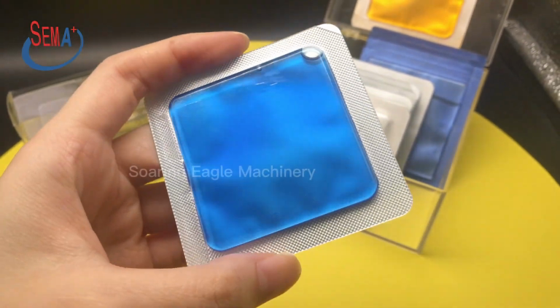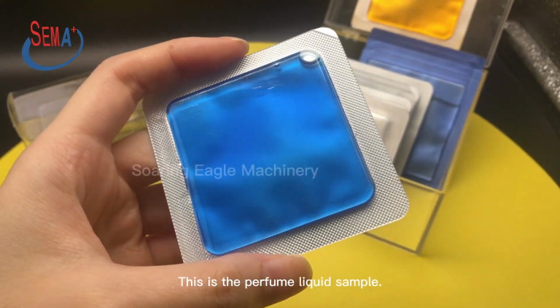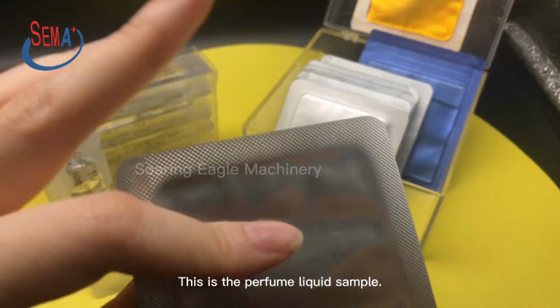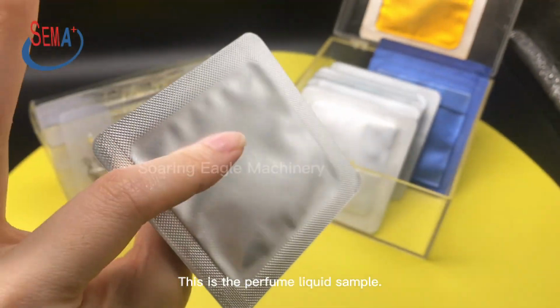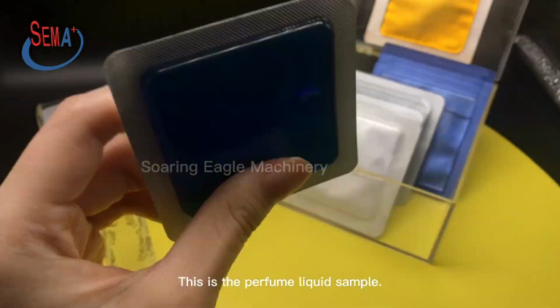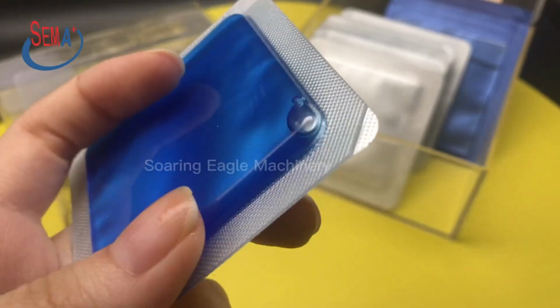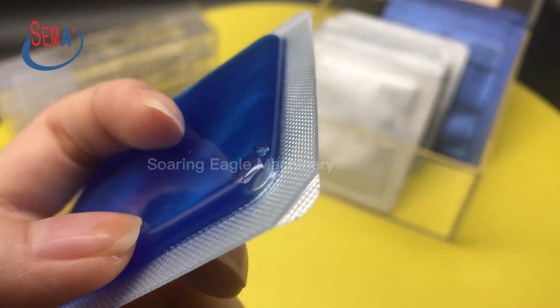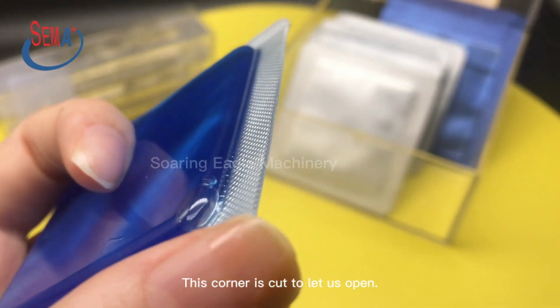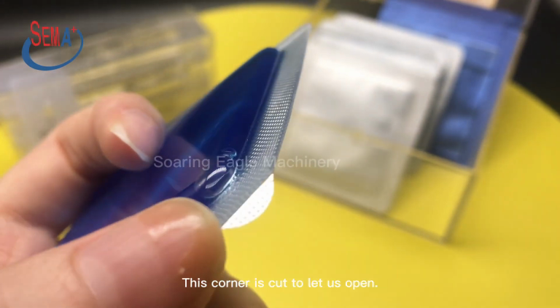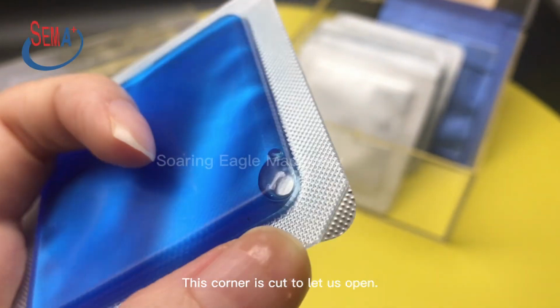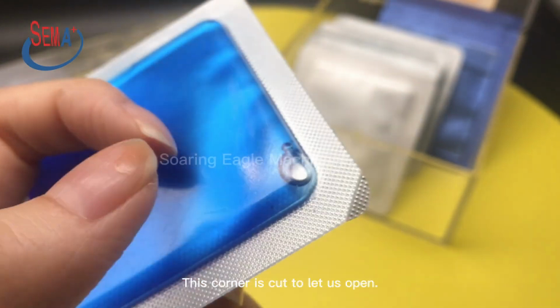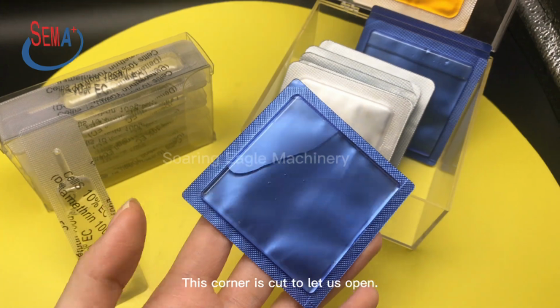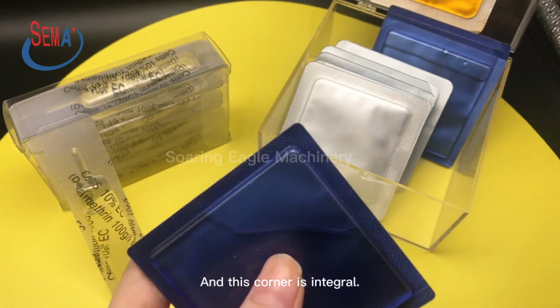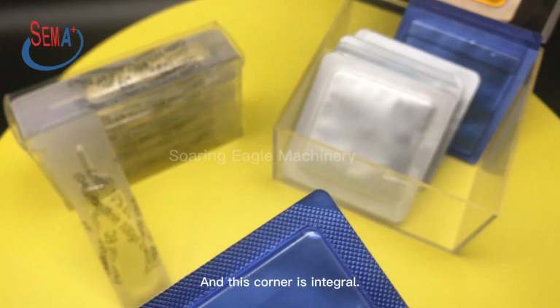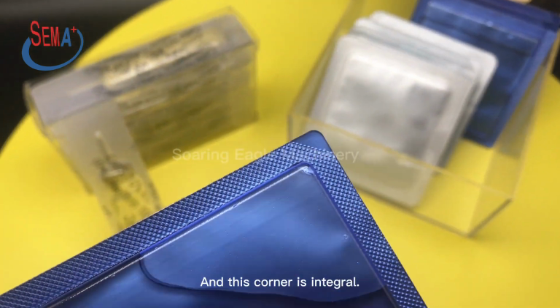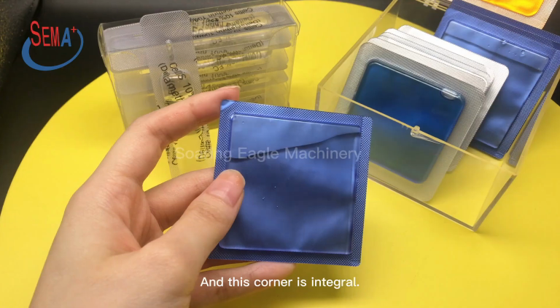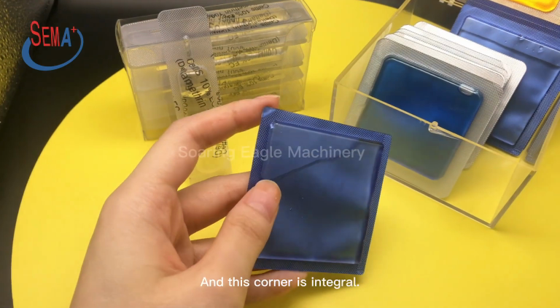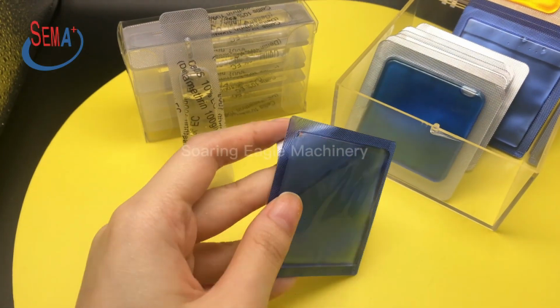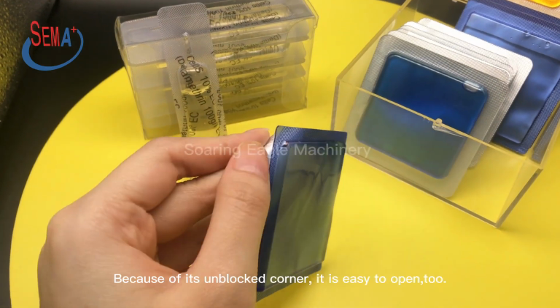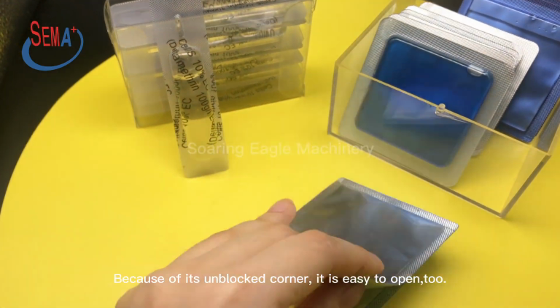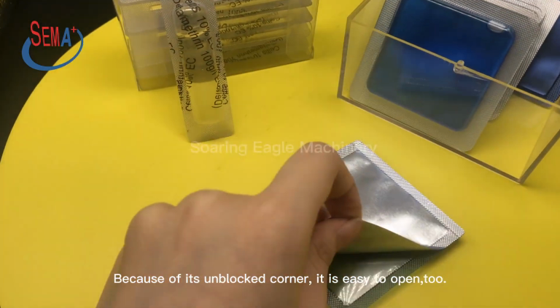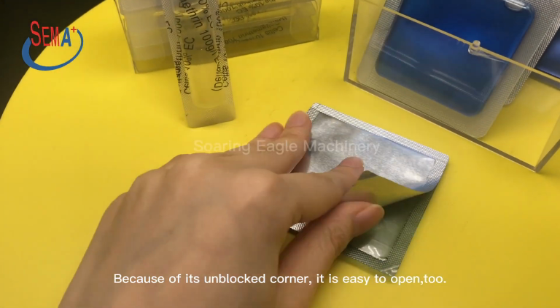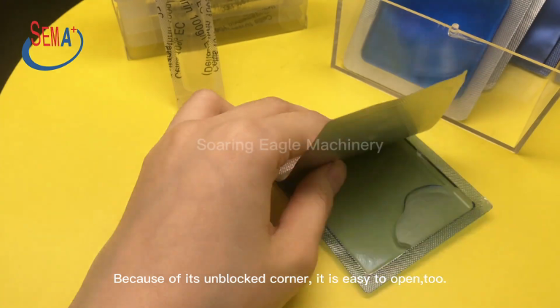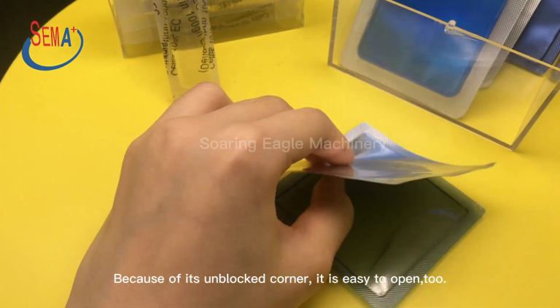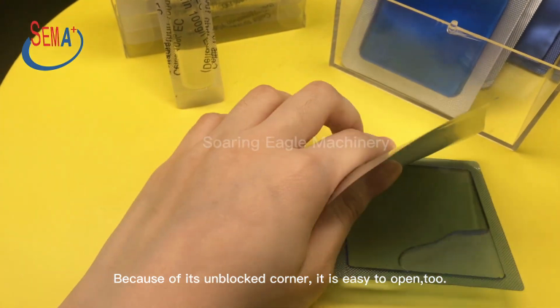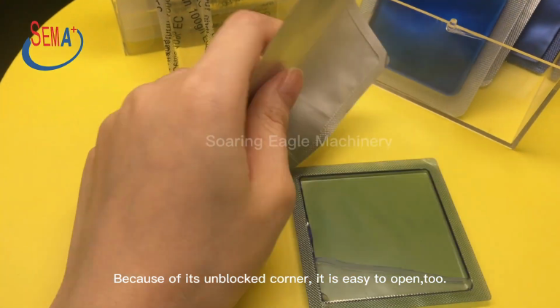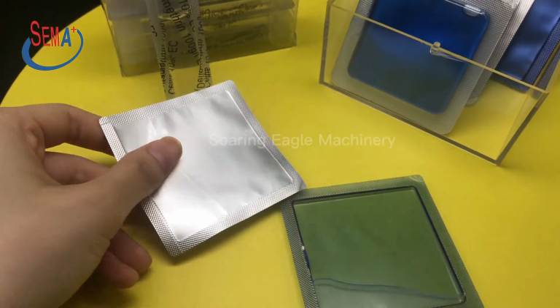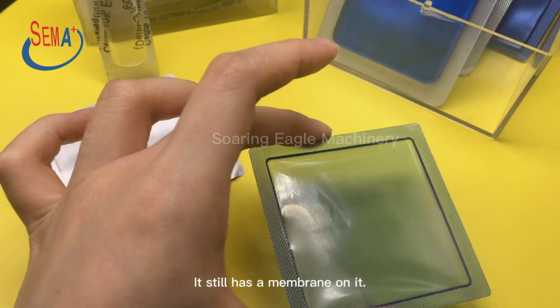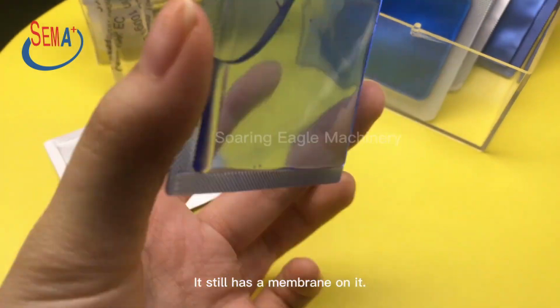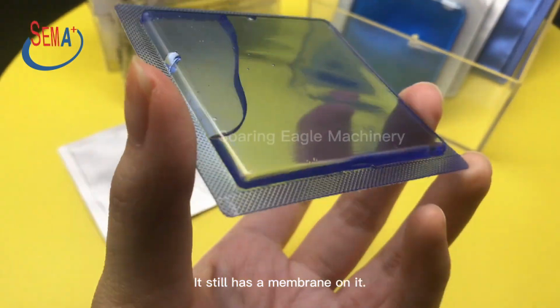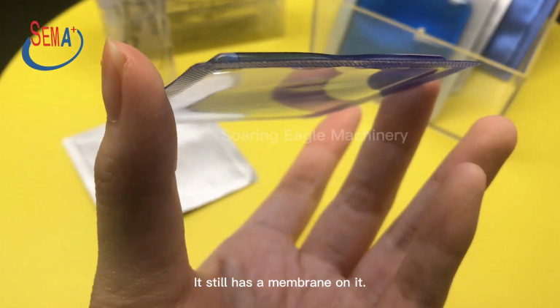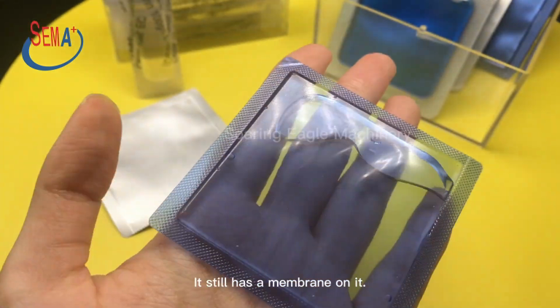This is the perfume liquid sample. This corner is cut to let us open it. And this corner is integral. Because of its unblocked corner, it is easy to open too. It still has a membrane on it.